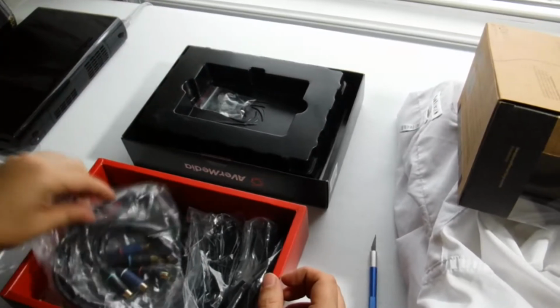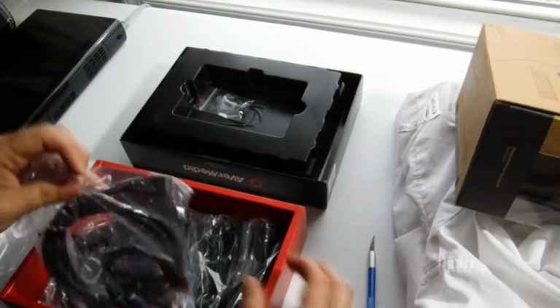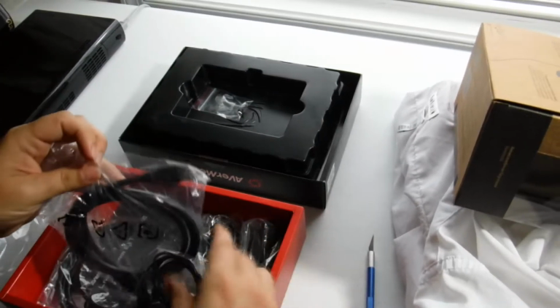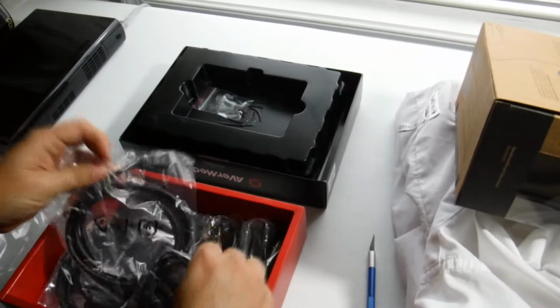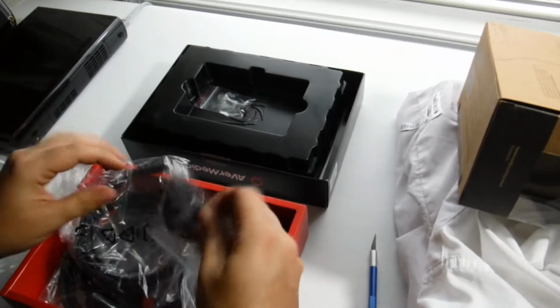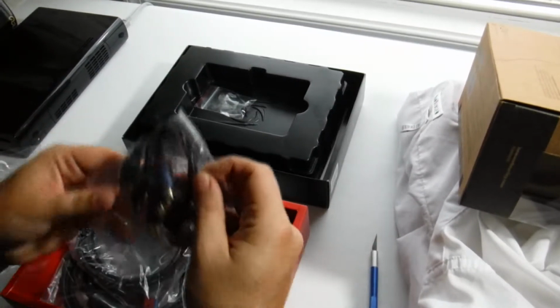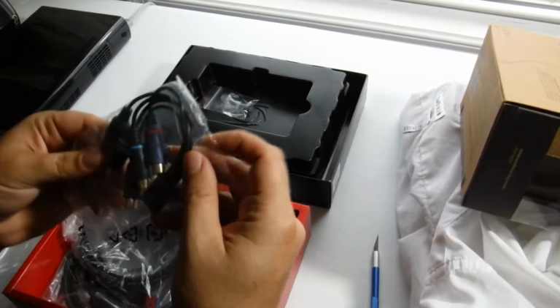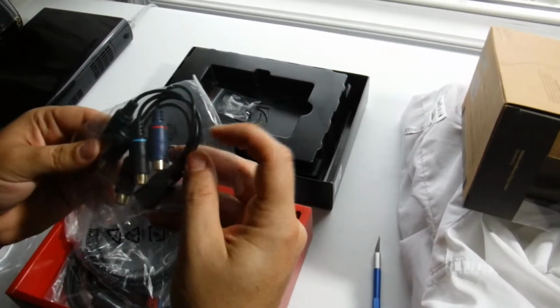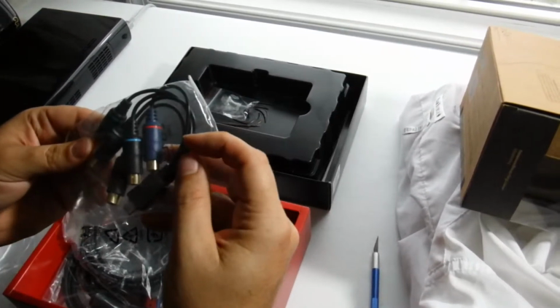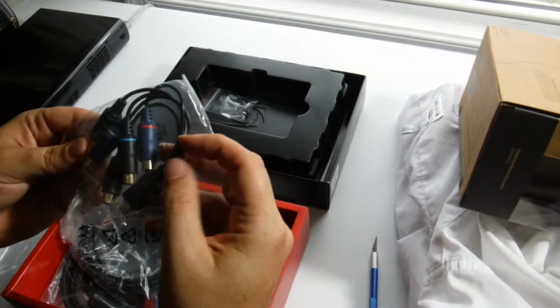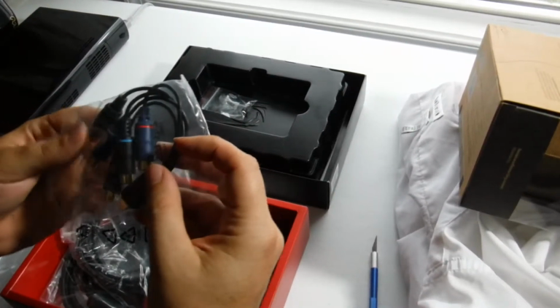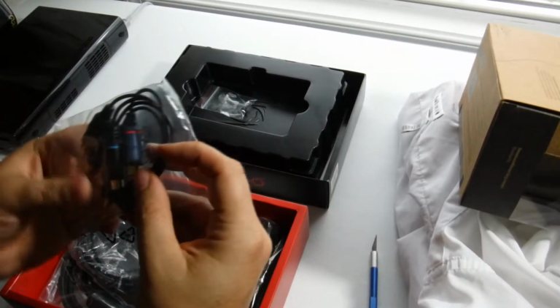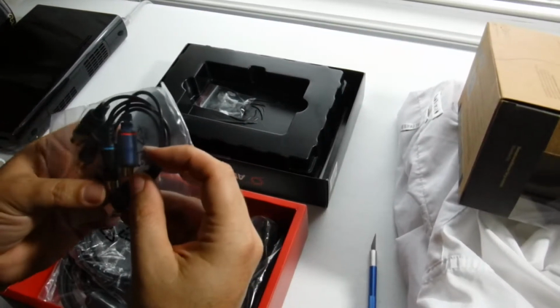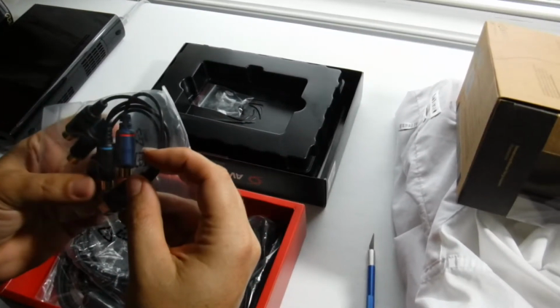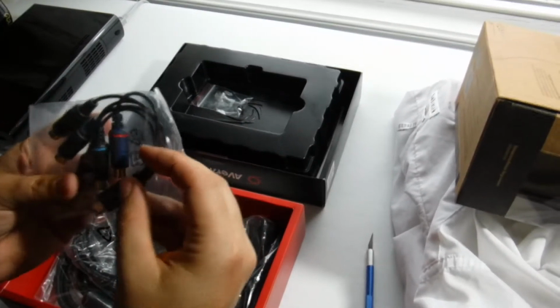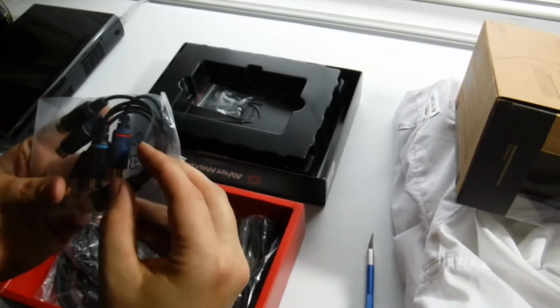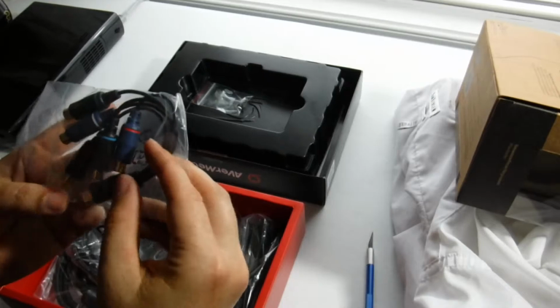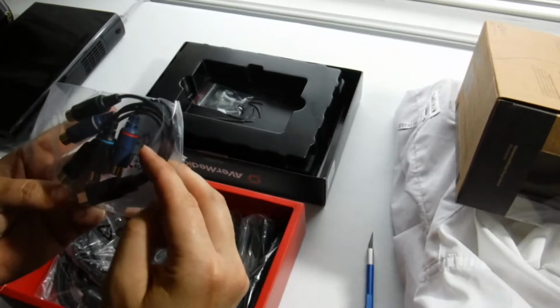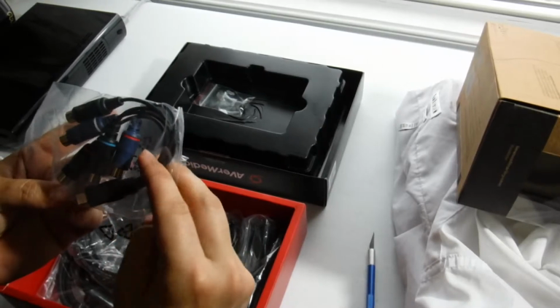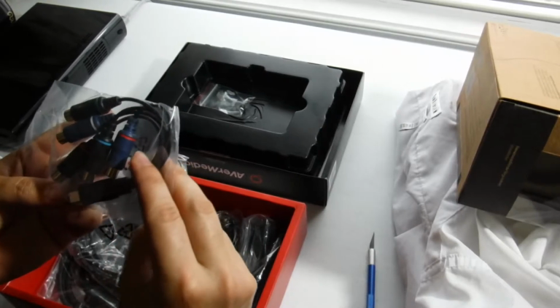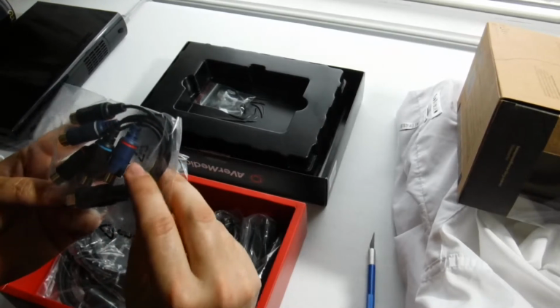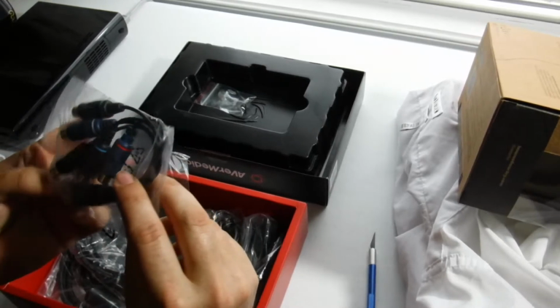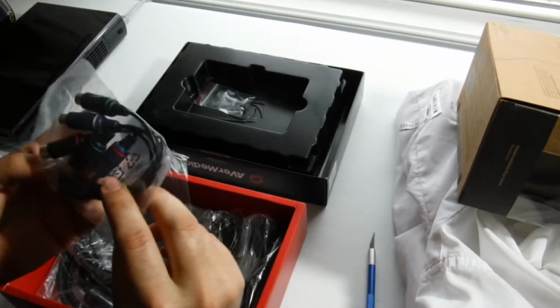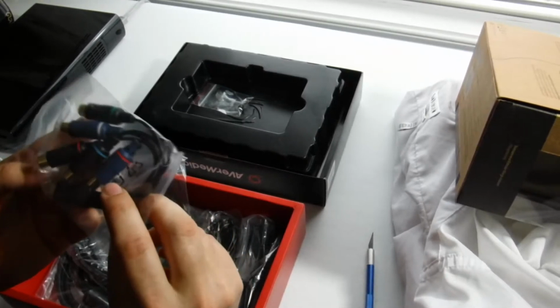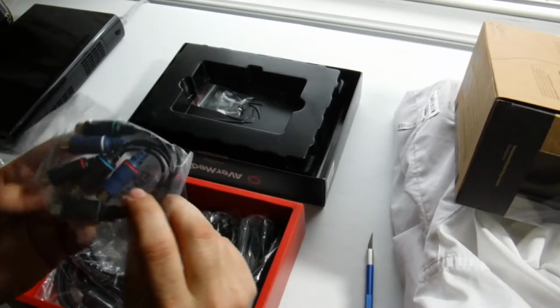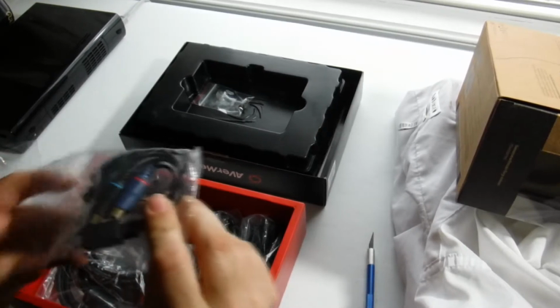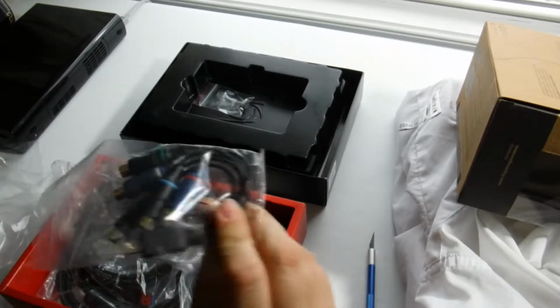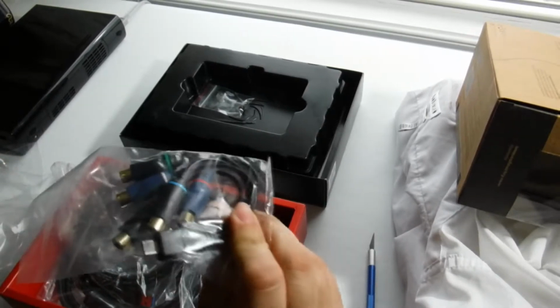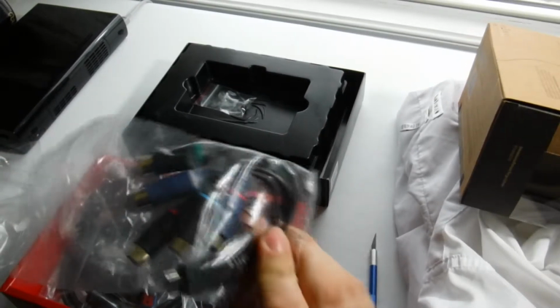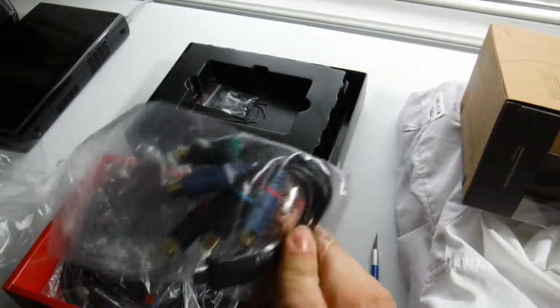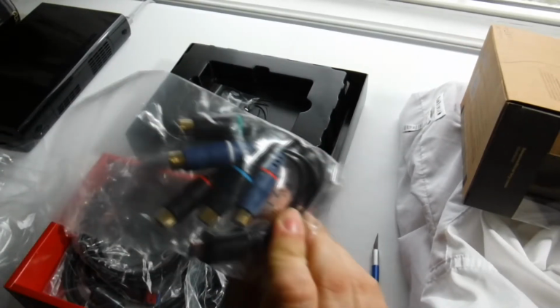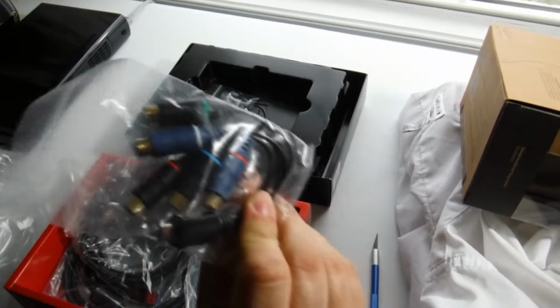Pretty nice weight to it. So this is the unit itself.